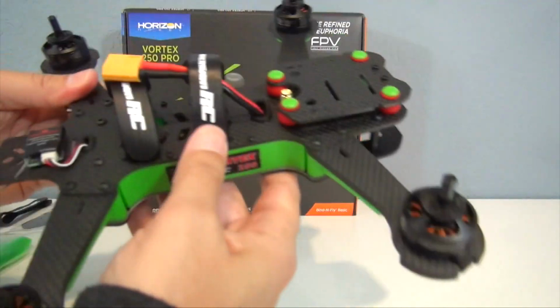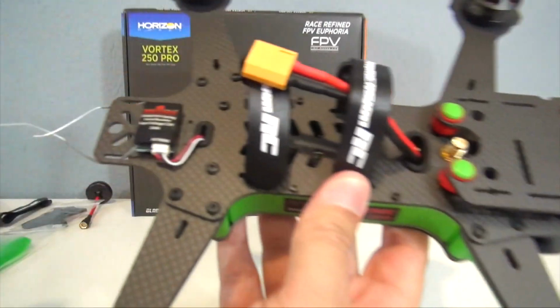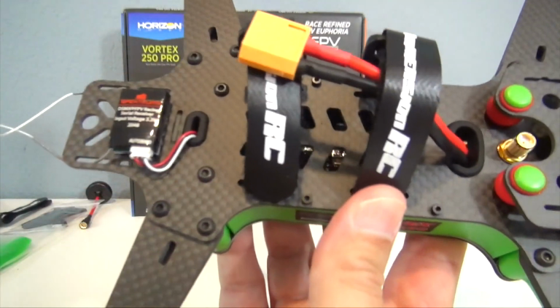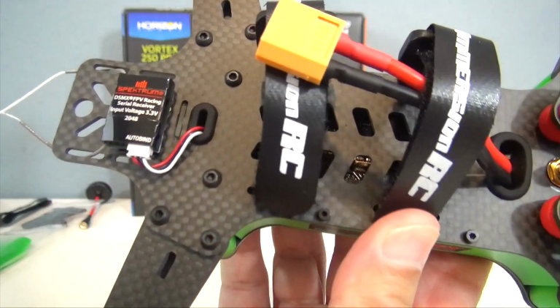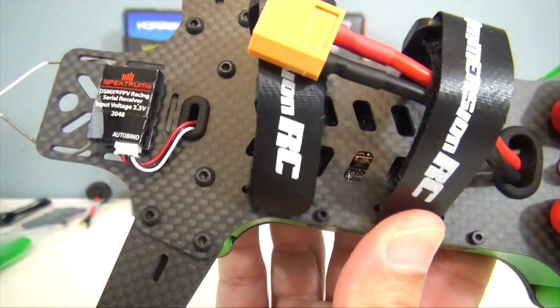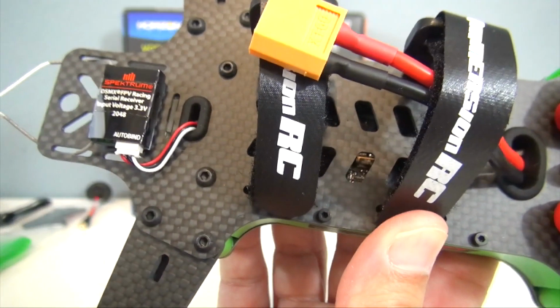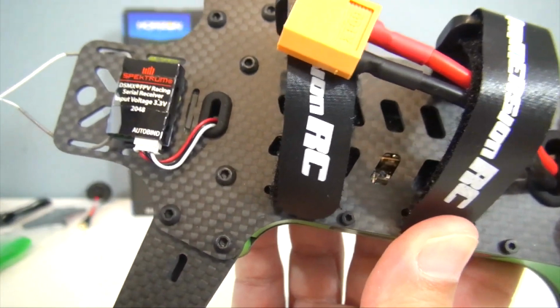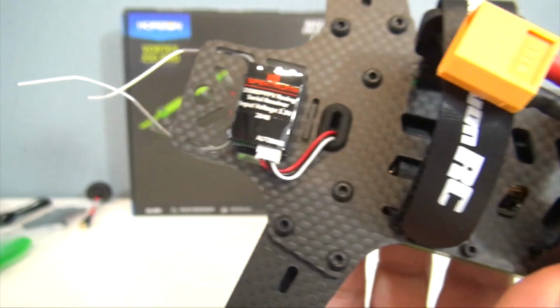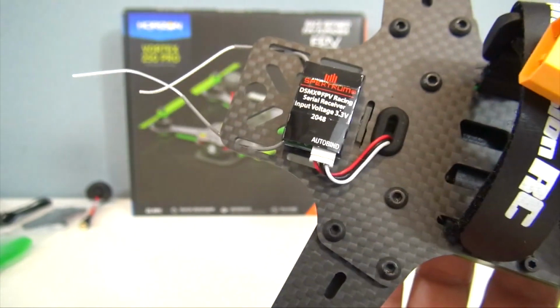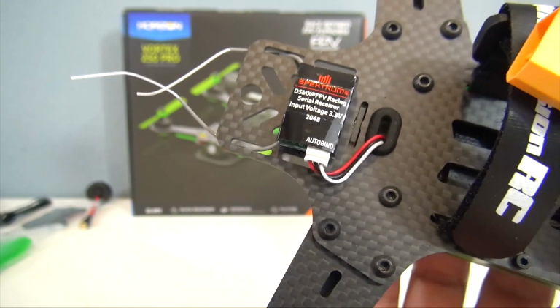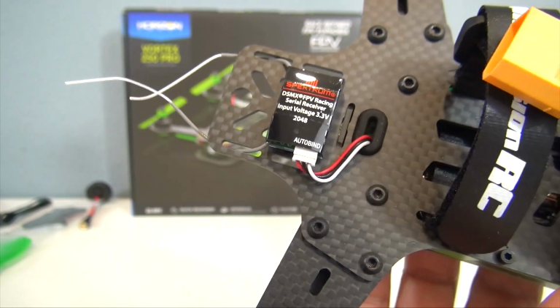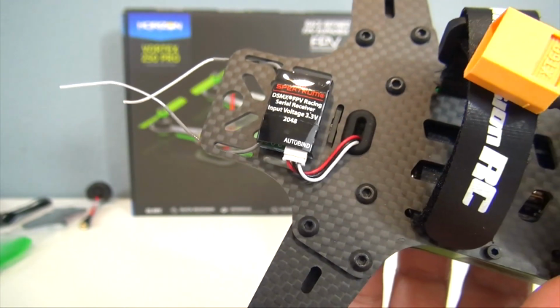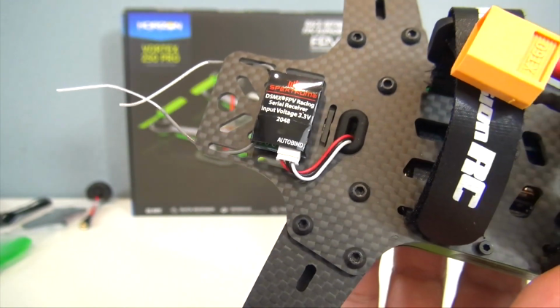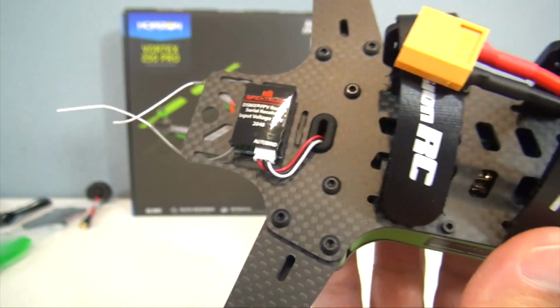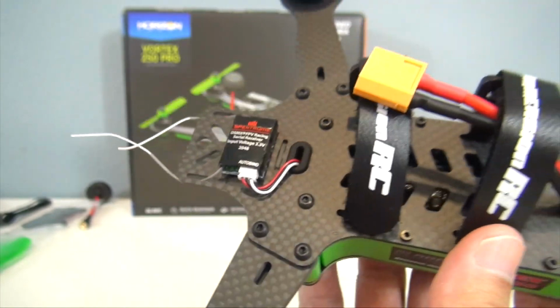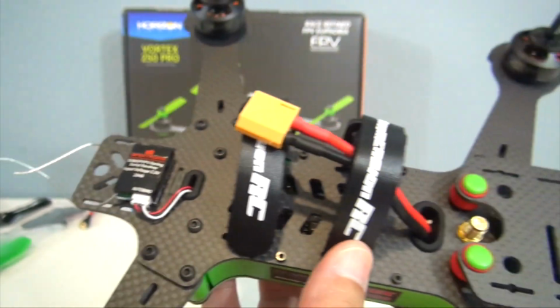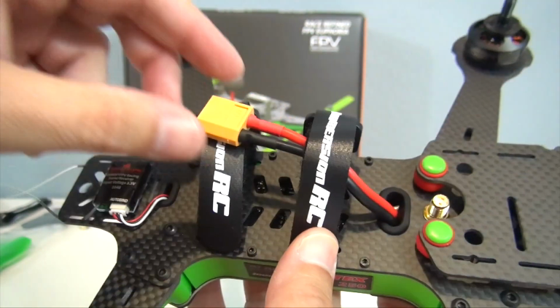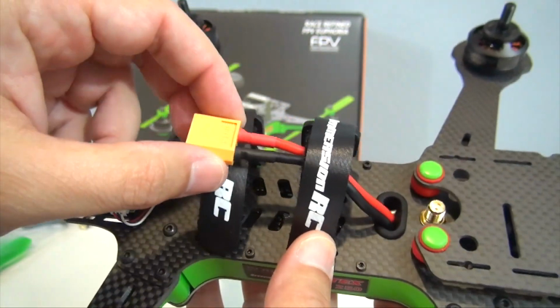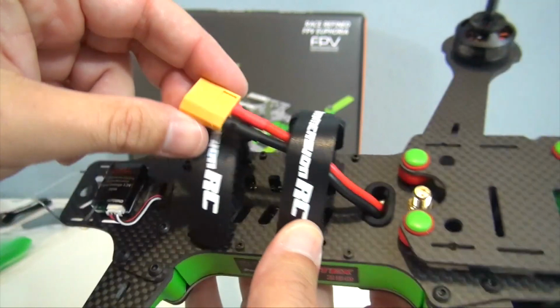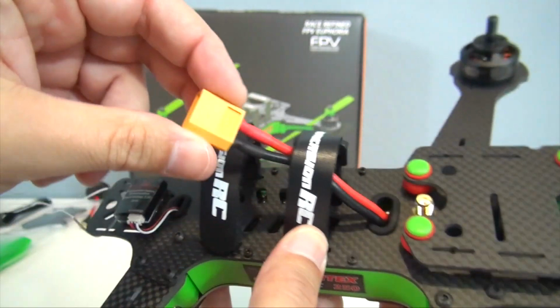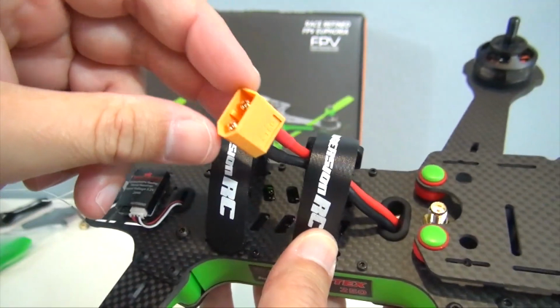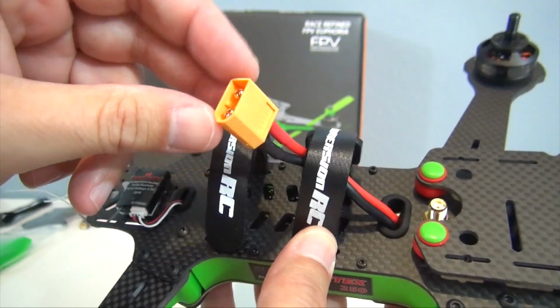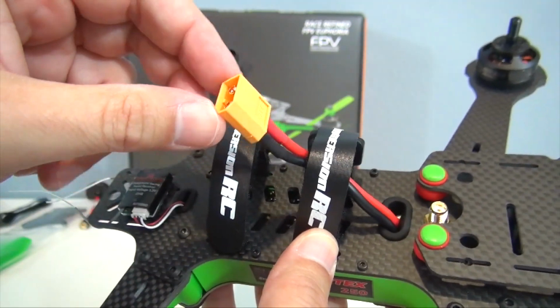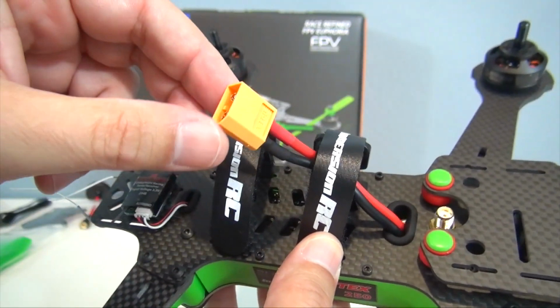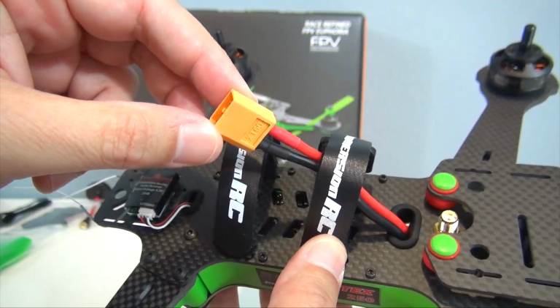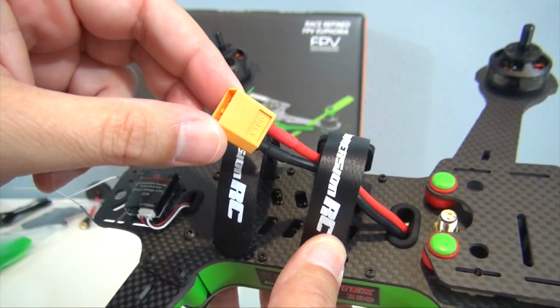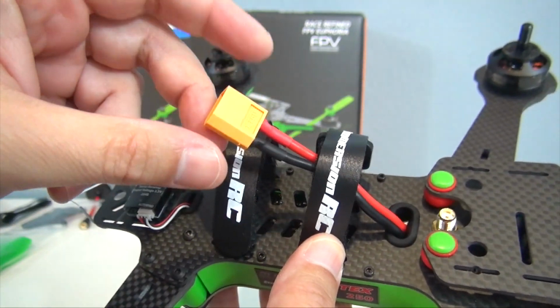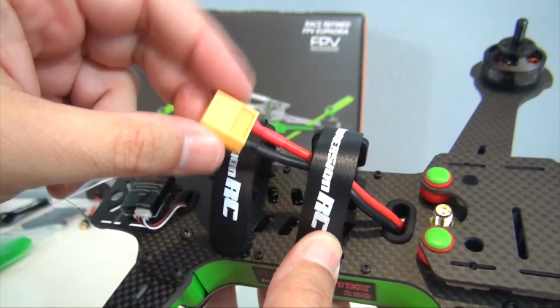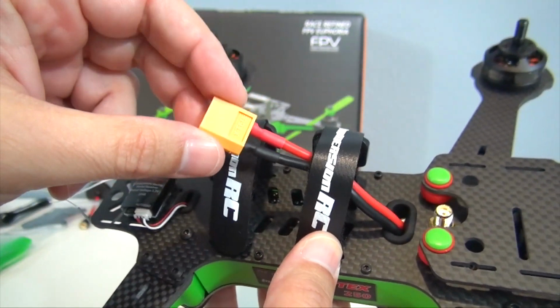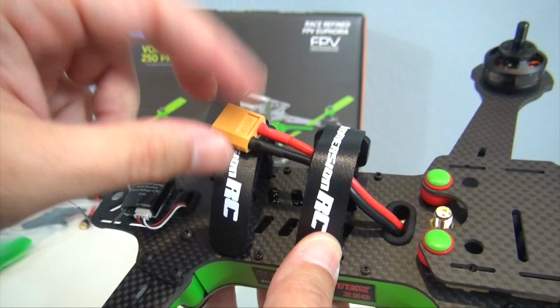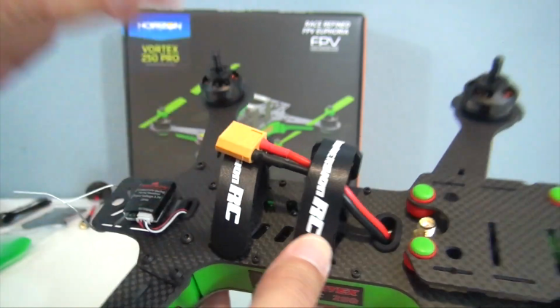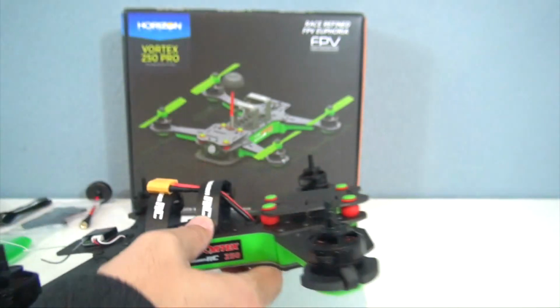Here is the receiver — a Spectrum FPV racing receiver. You can see the antennas are a little longer, designed for carbon fiber frames. And you have an XT60 connector, so if you have other 250 size racing quadcopters that use XT60 batteries, you're good to go right there.